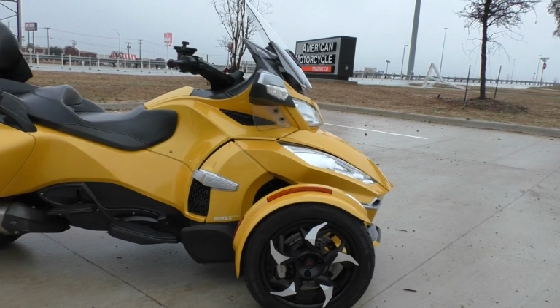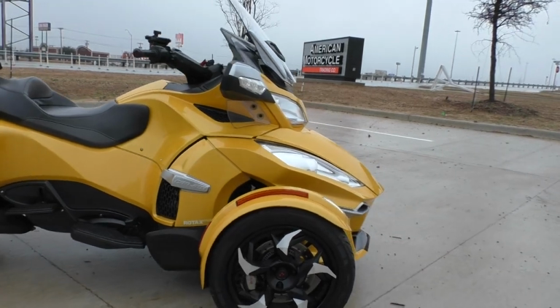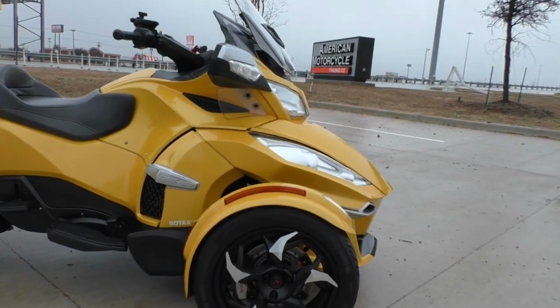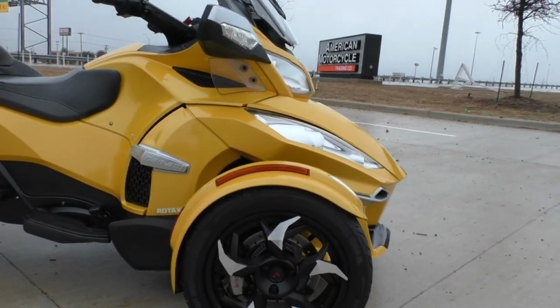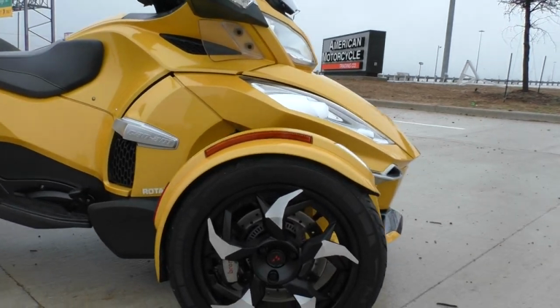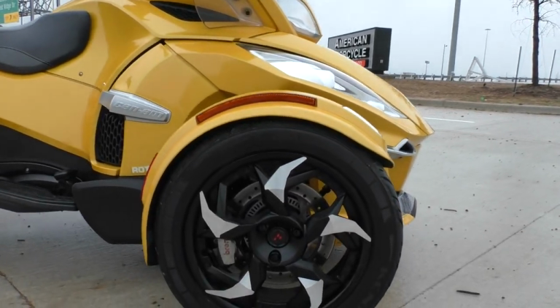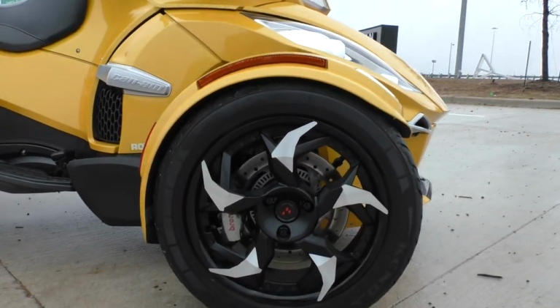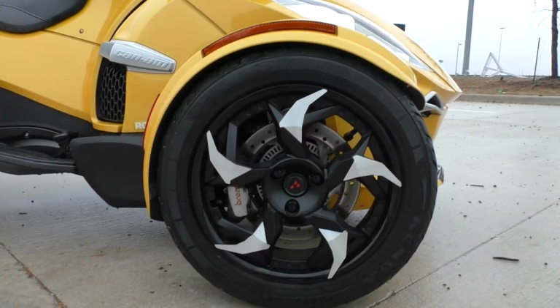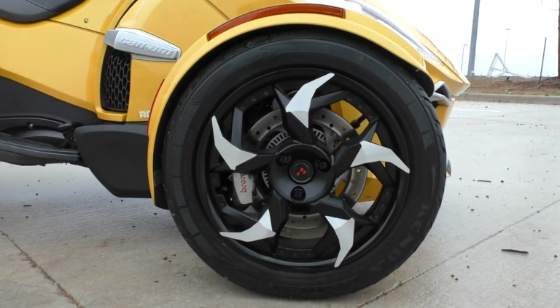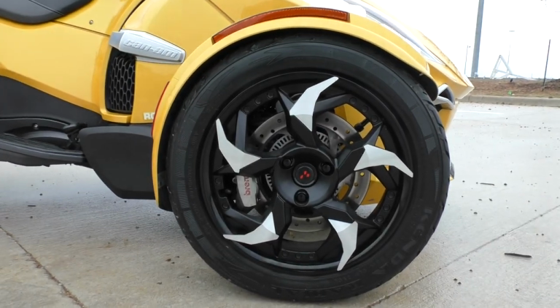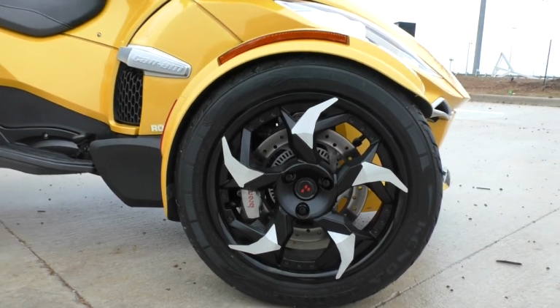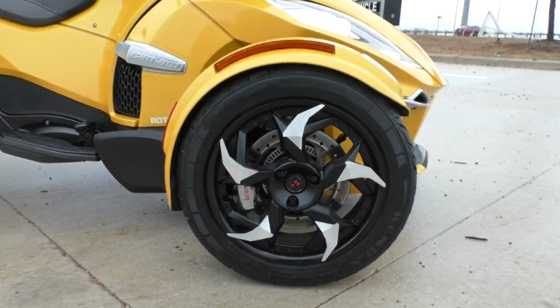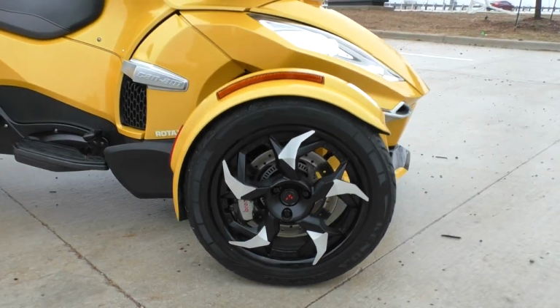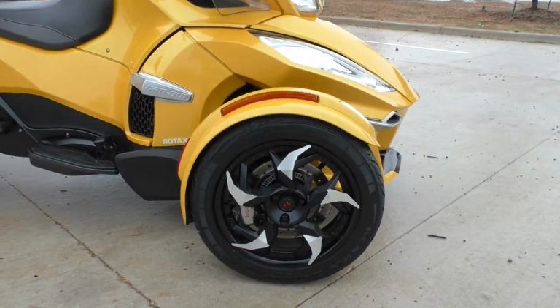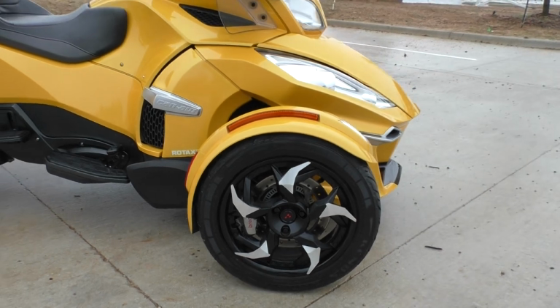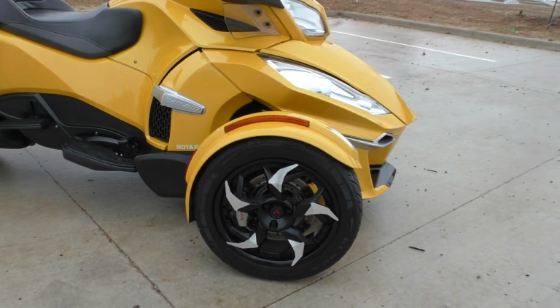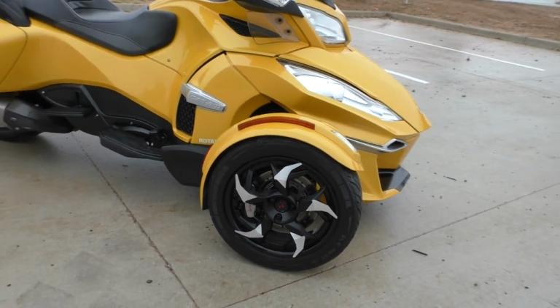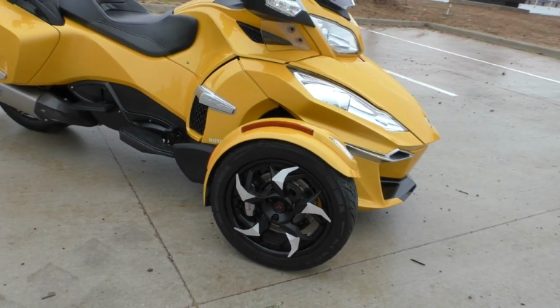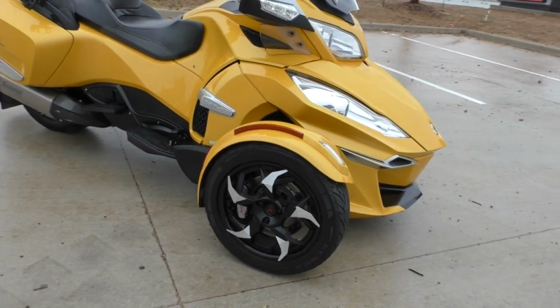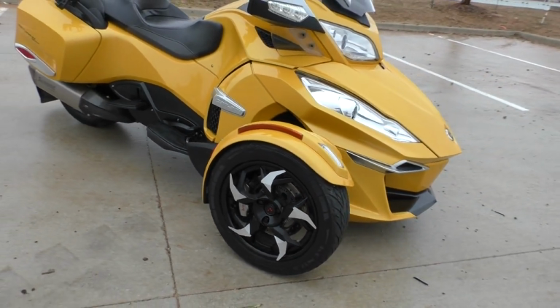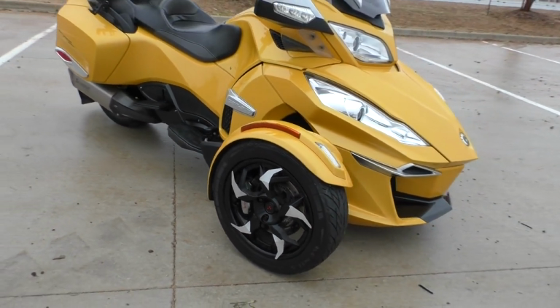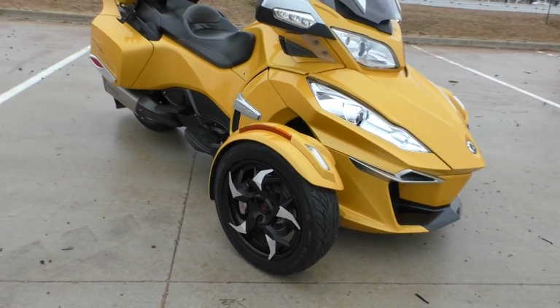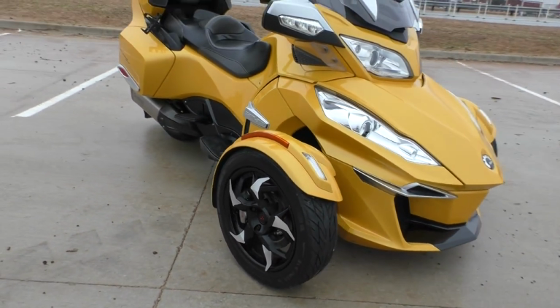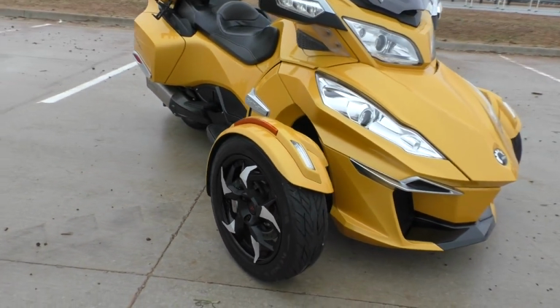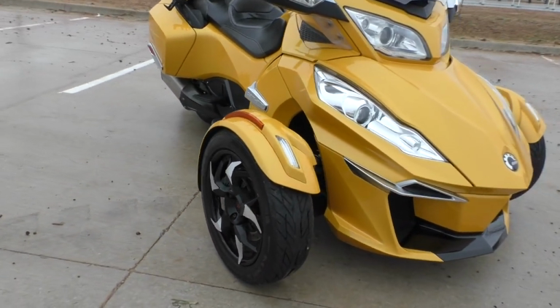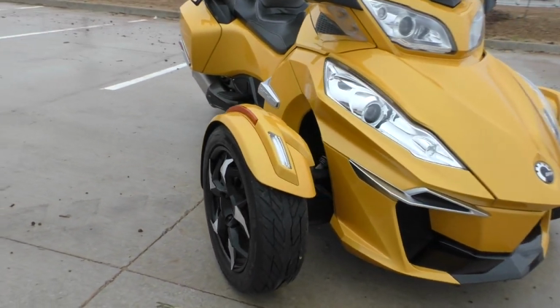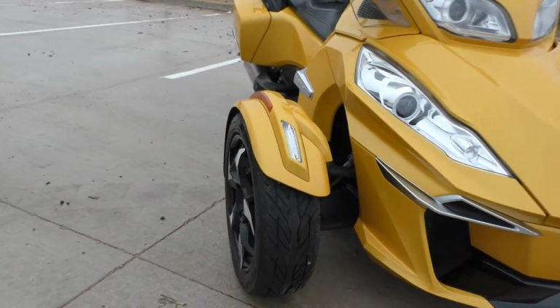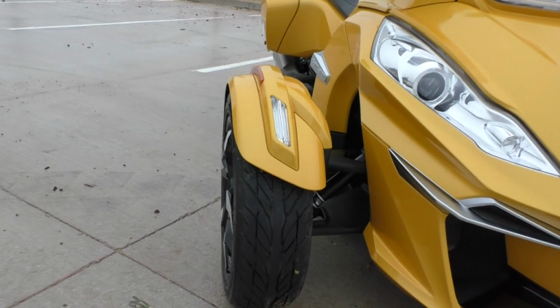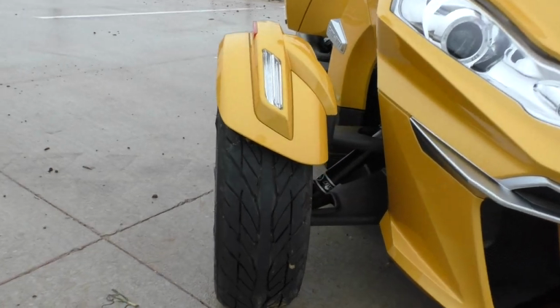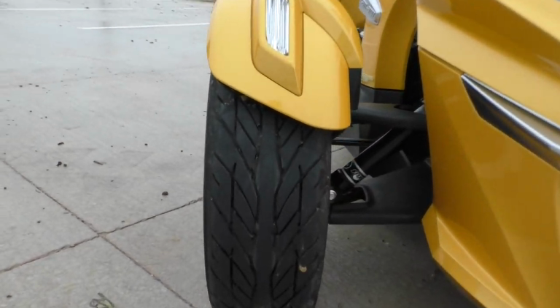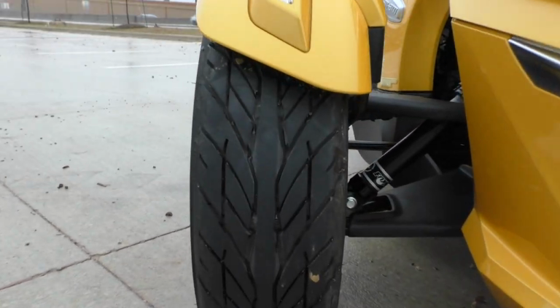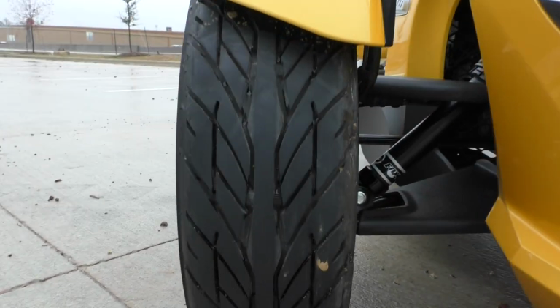It's got the saw-blade style five-spoke wheels, which are really cool — you don't see those on many Can-Ams. All three tires are in good shape.